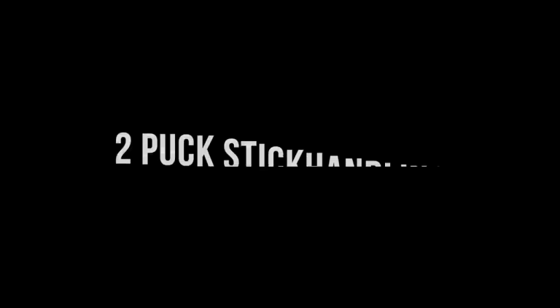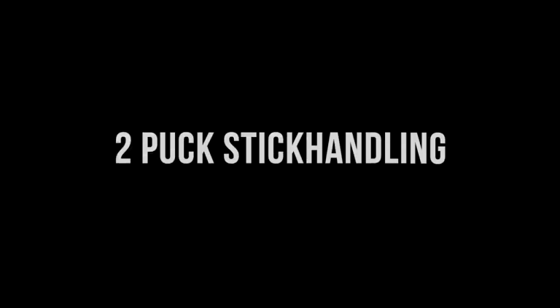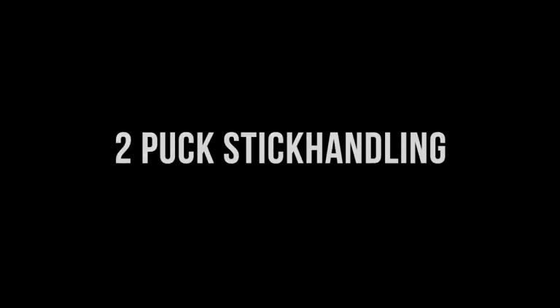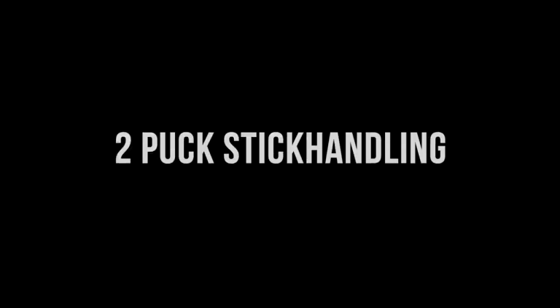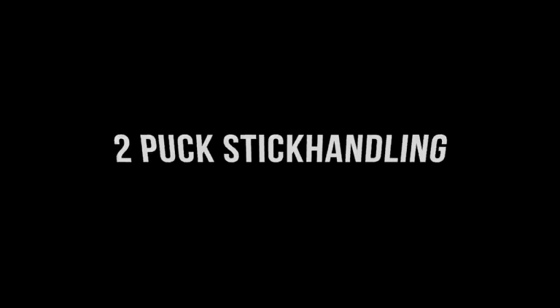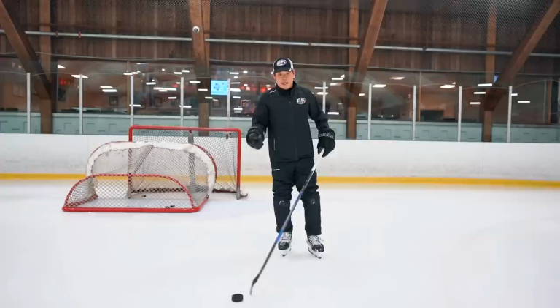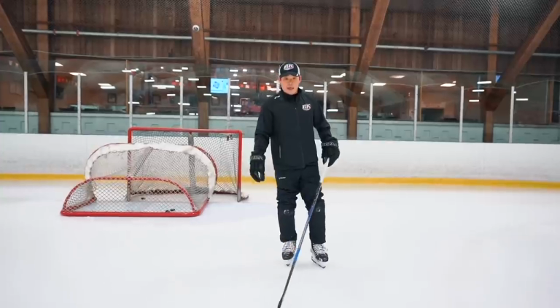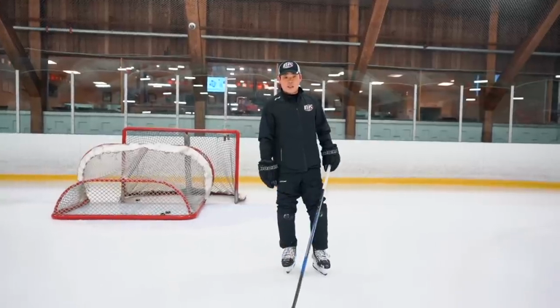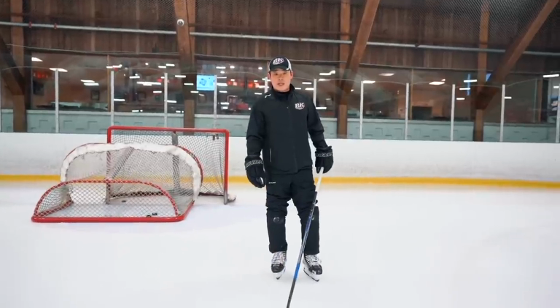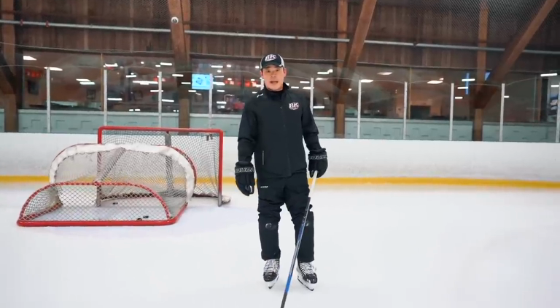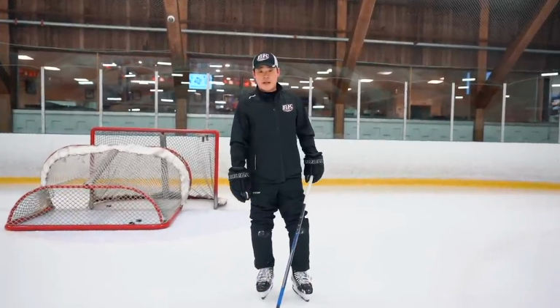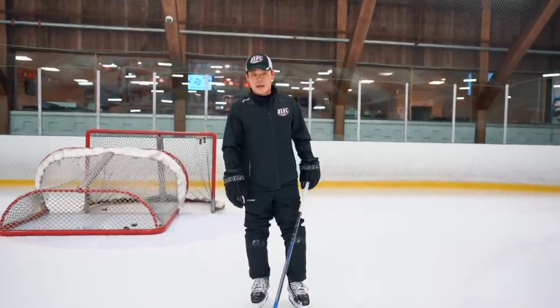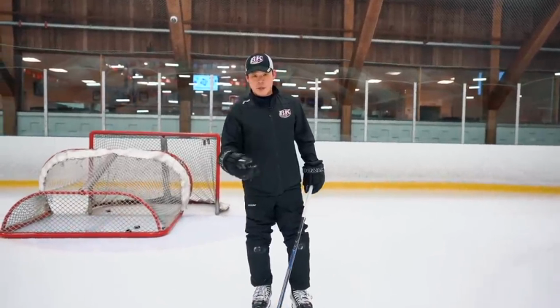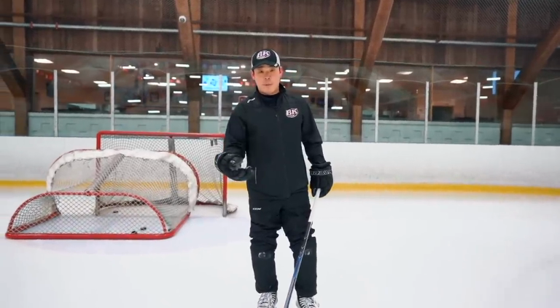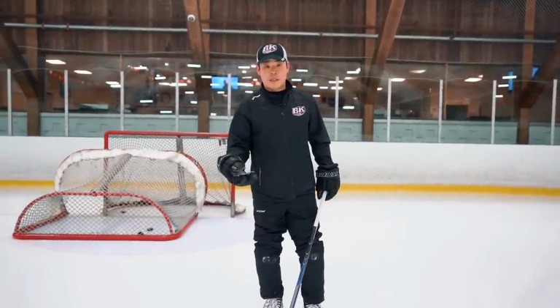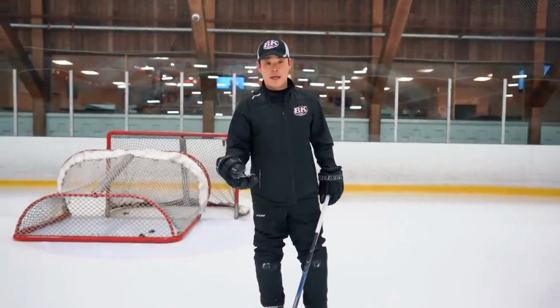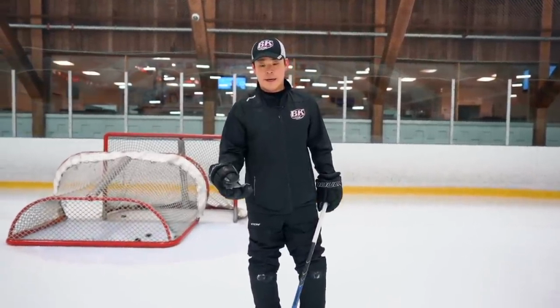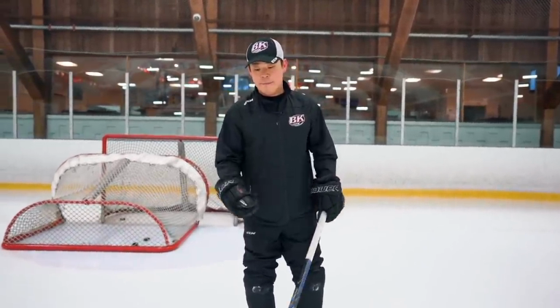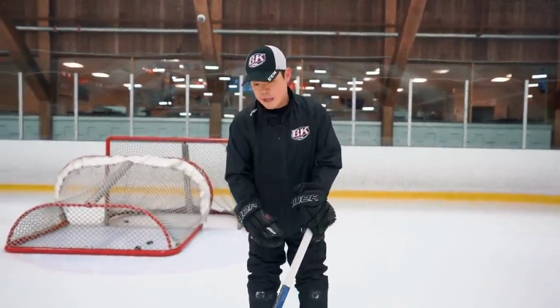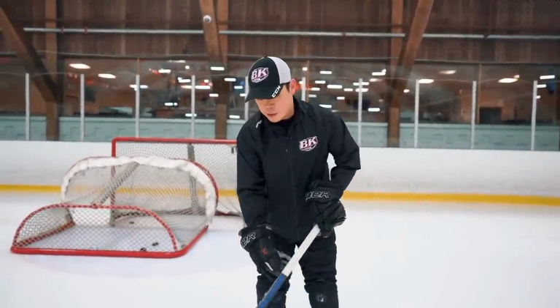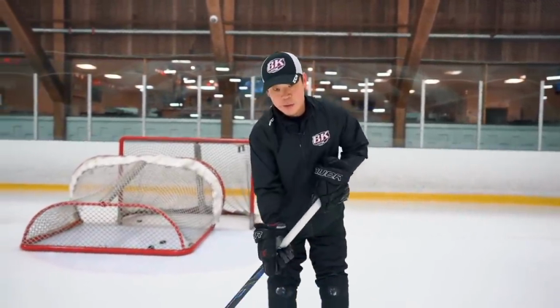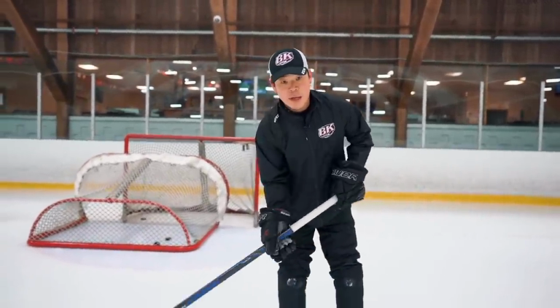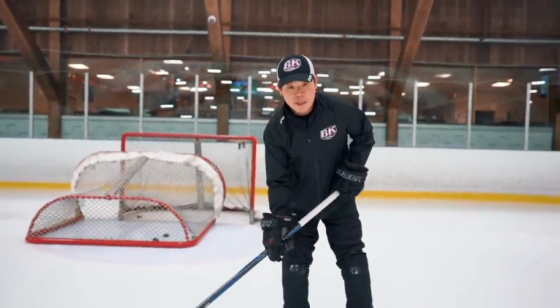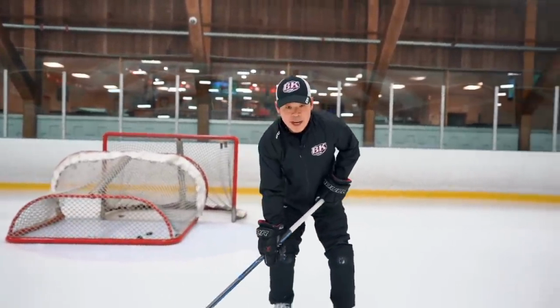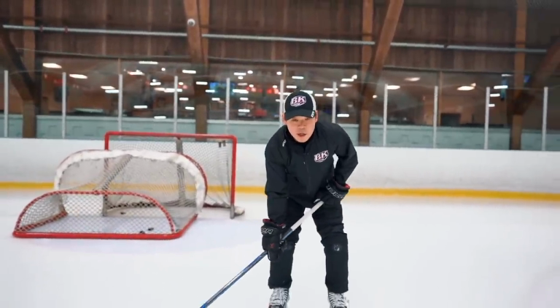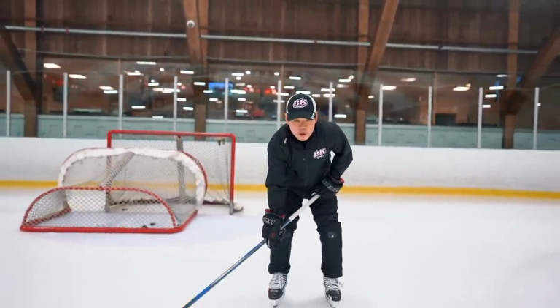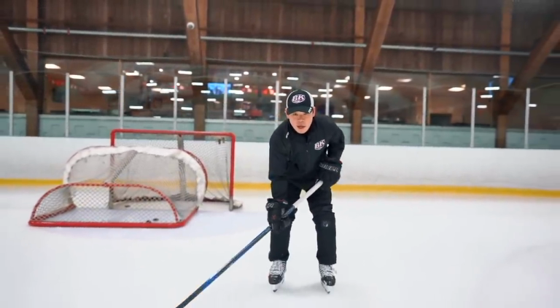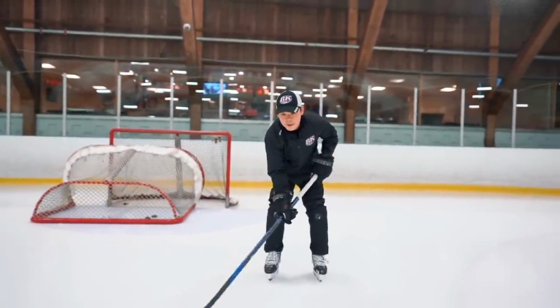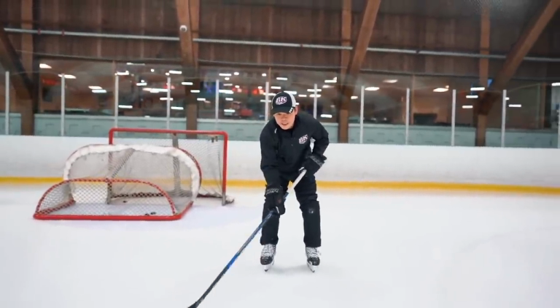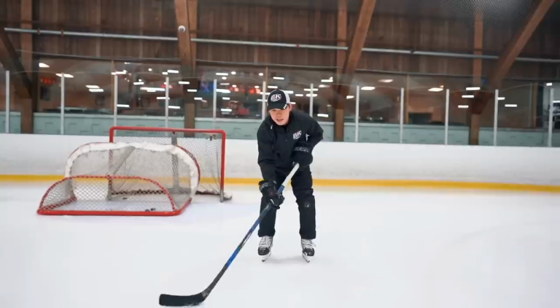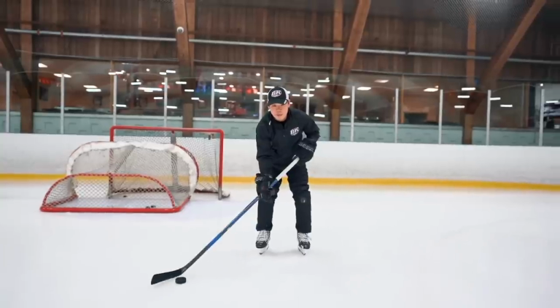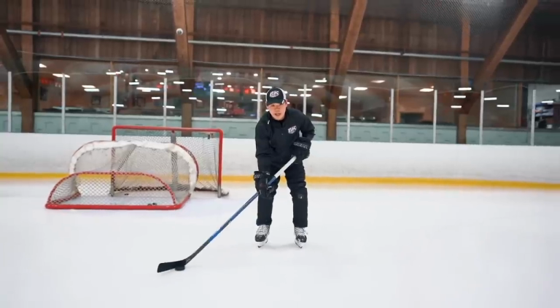So the first one is stick handling with two pucks. Keep your stance nice and low, and stick handling will be tight.